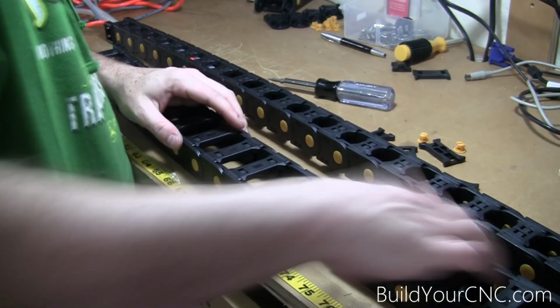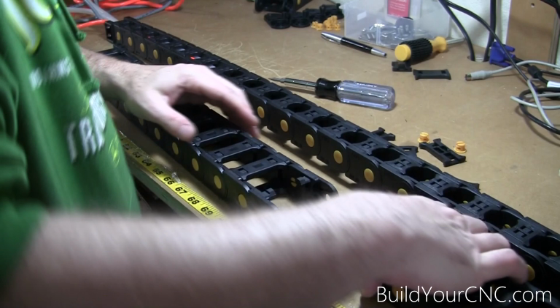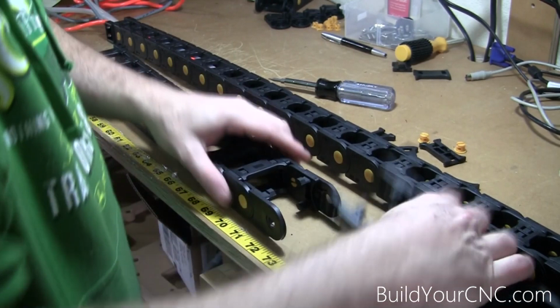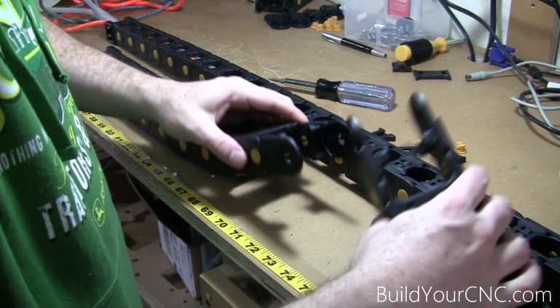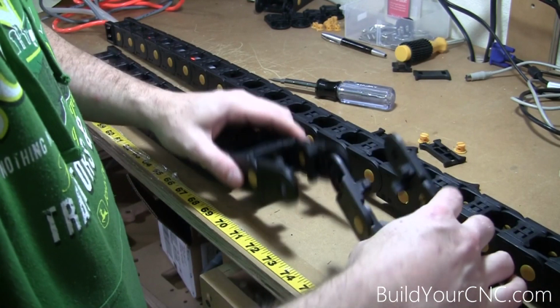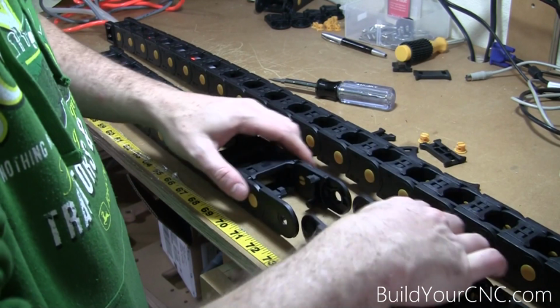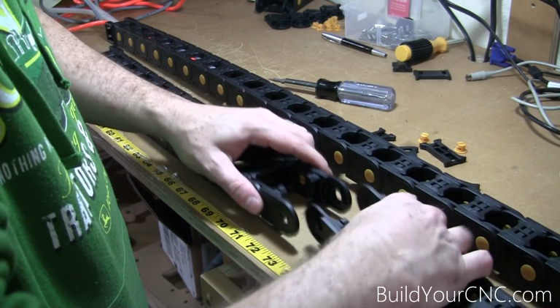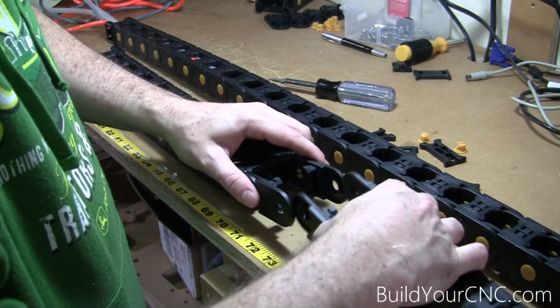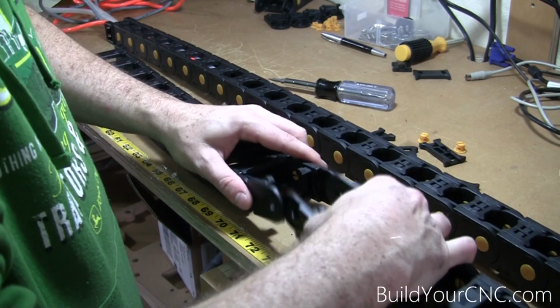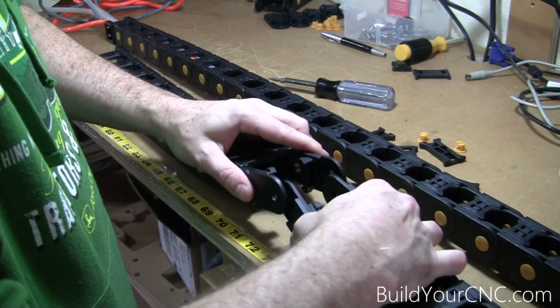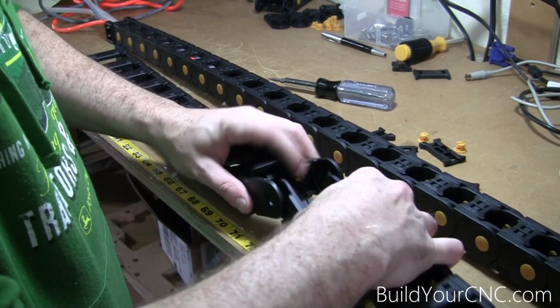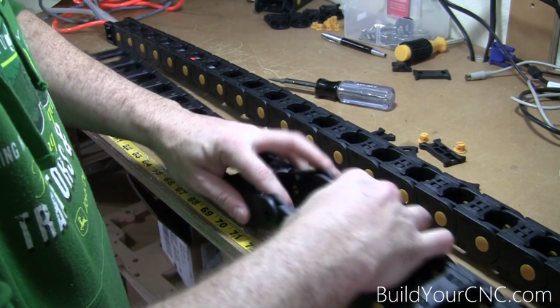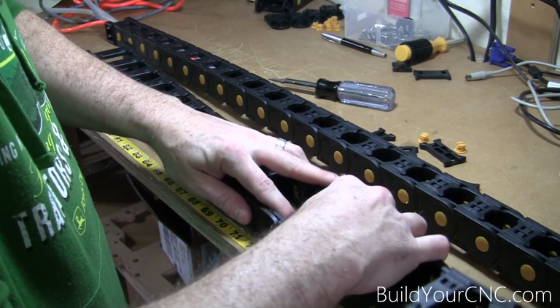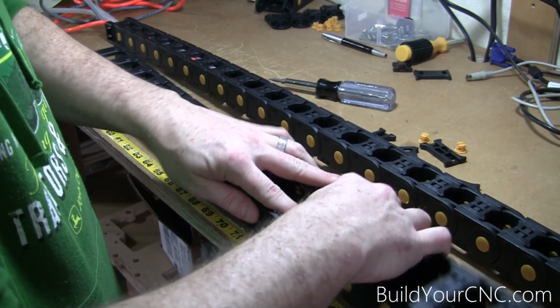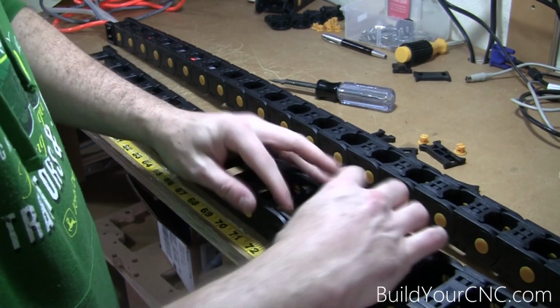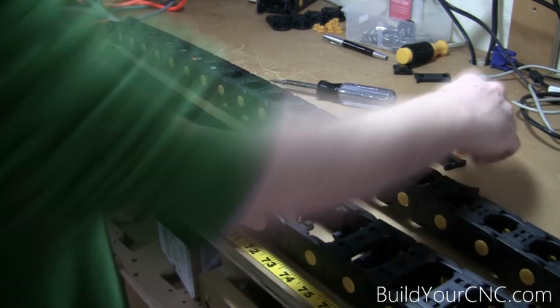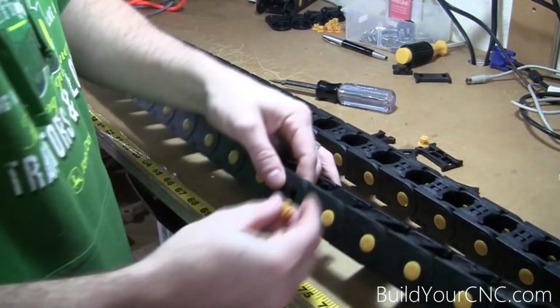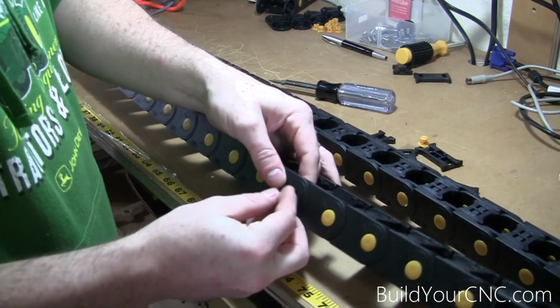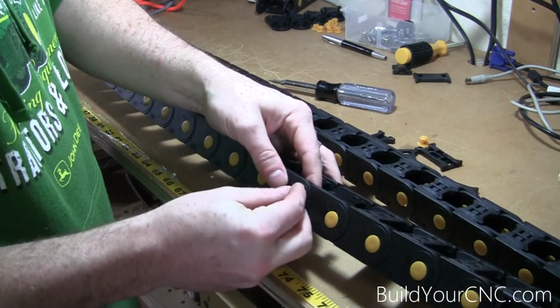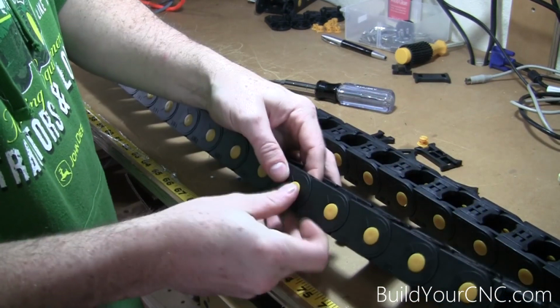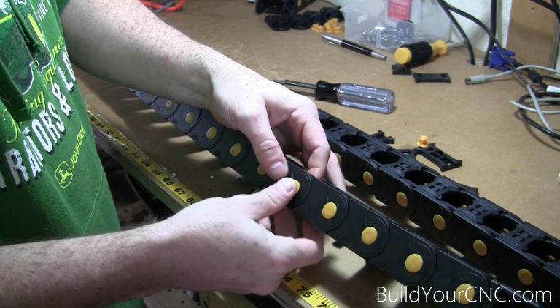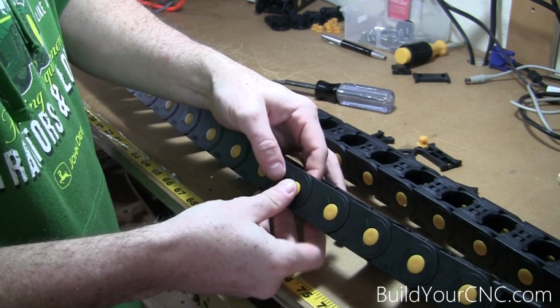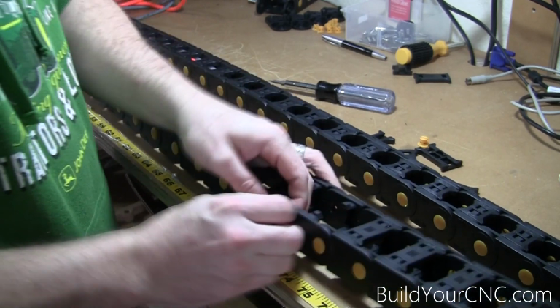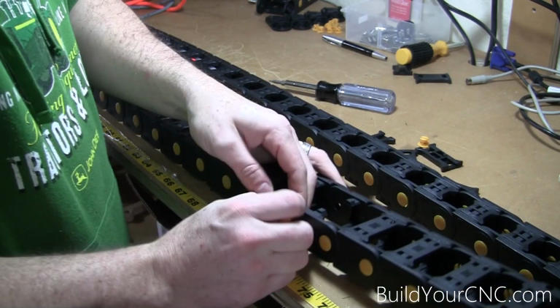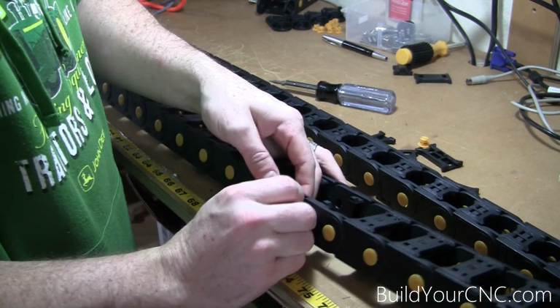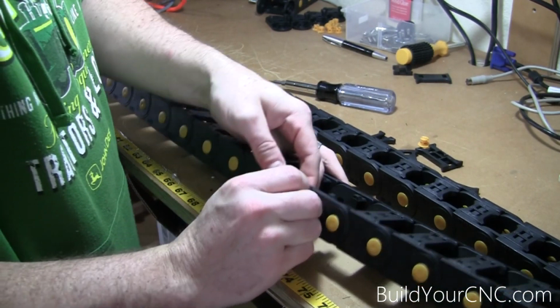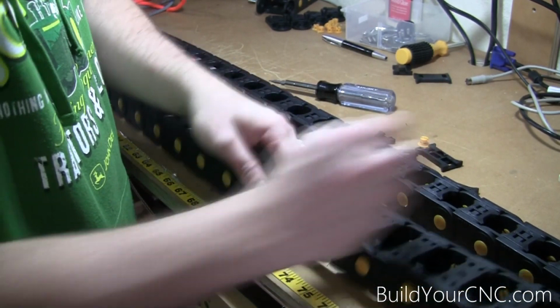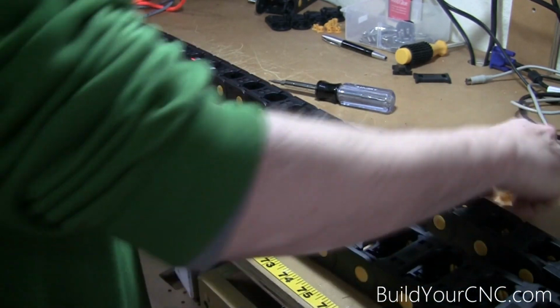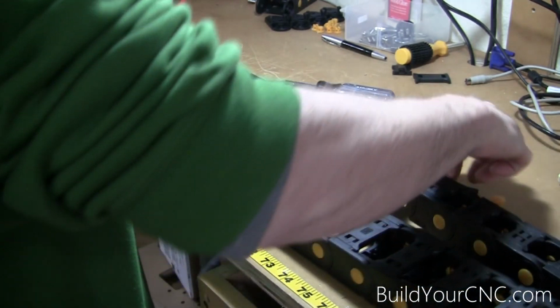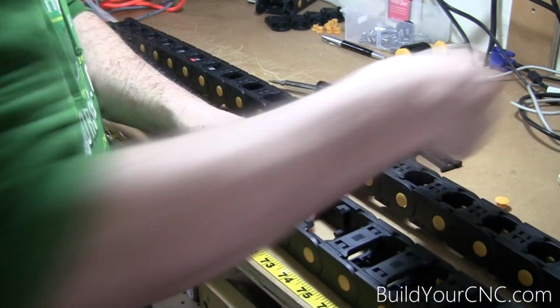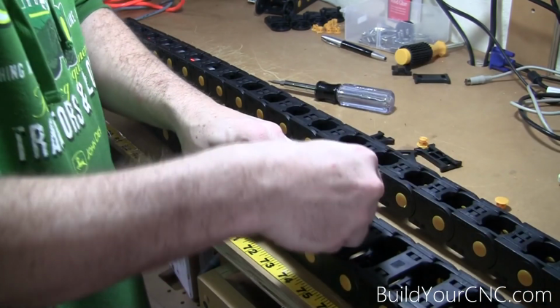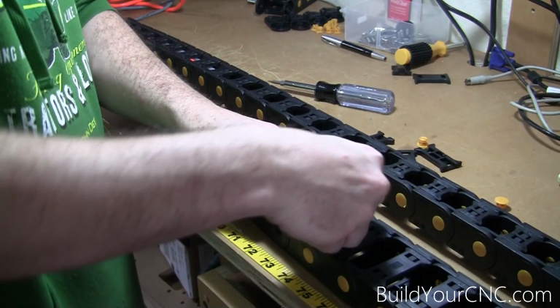Putting them back together is fairly simple. Just put it back in, pop the side piece back in, and then pop these pieces right back onto the top.